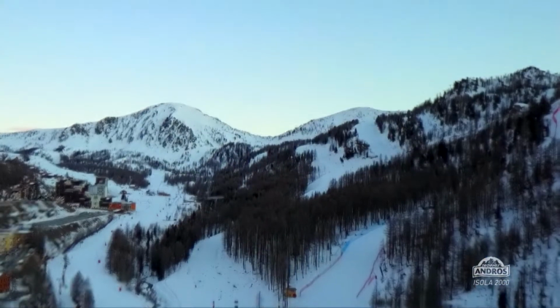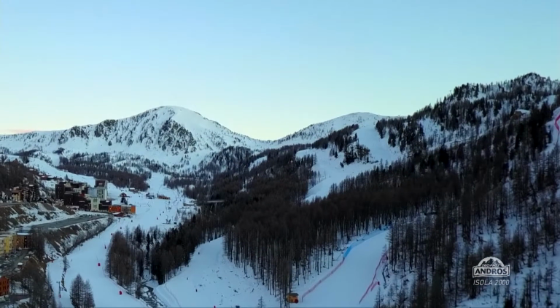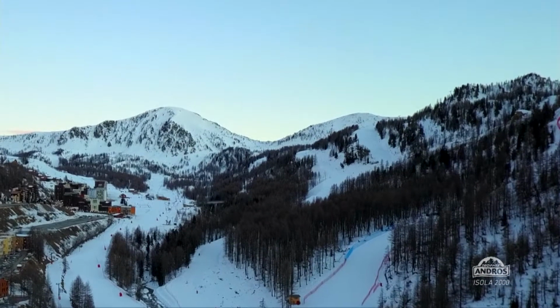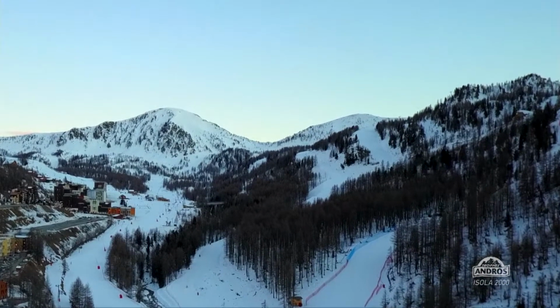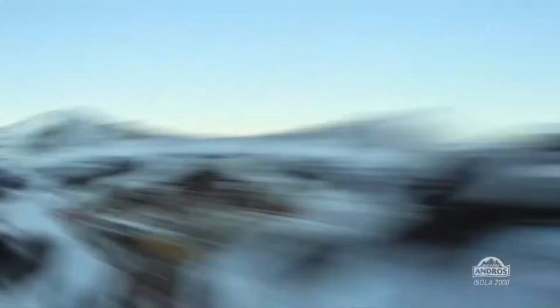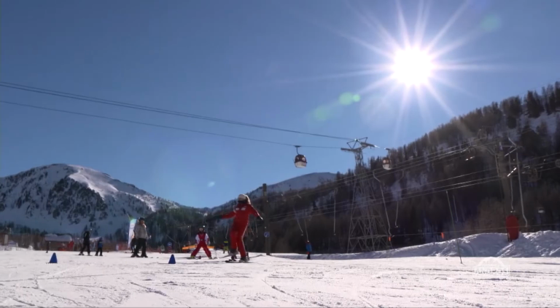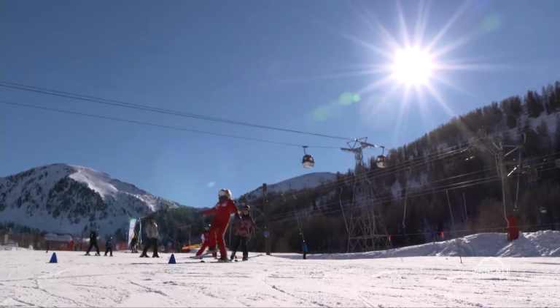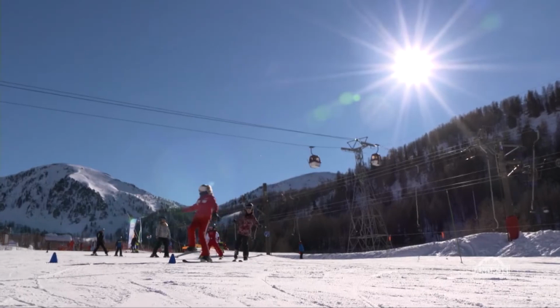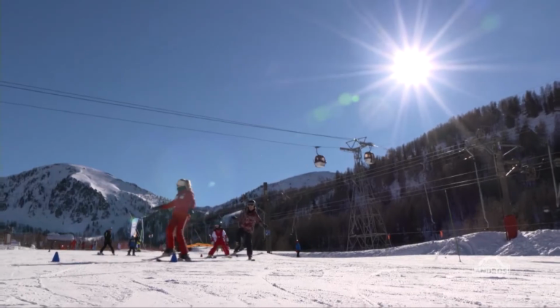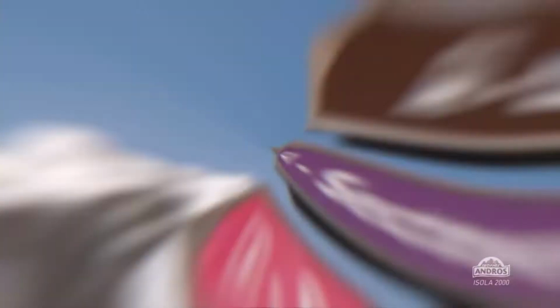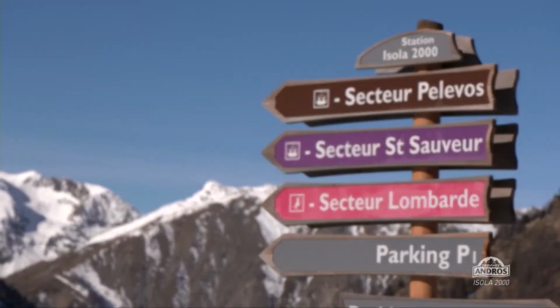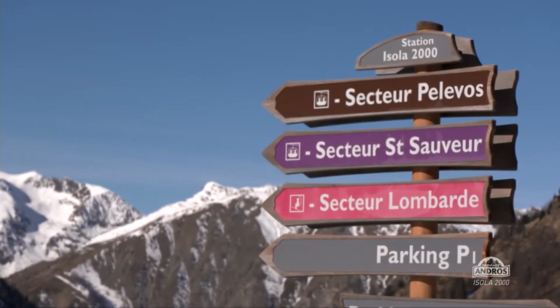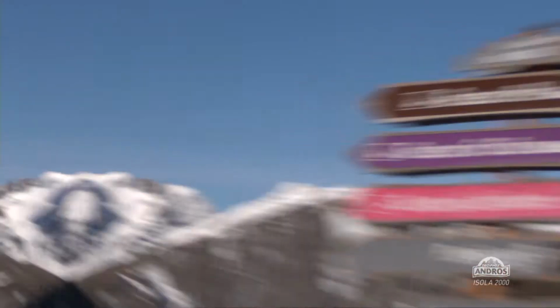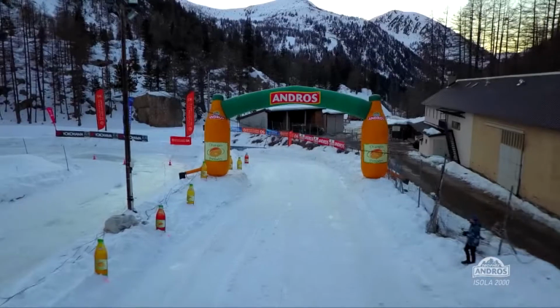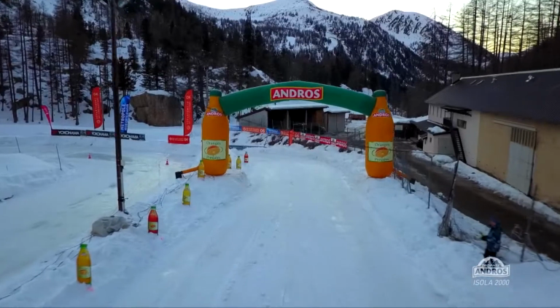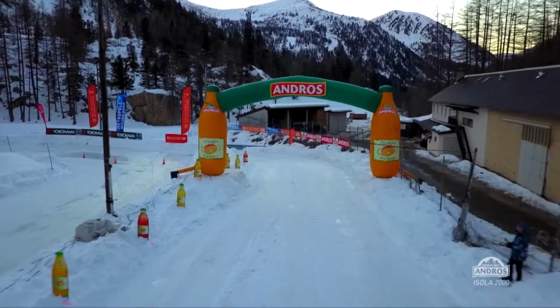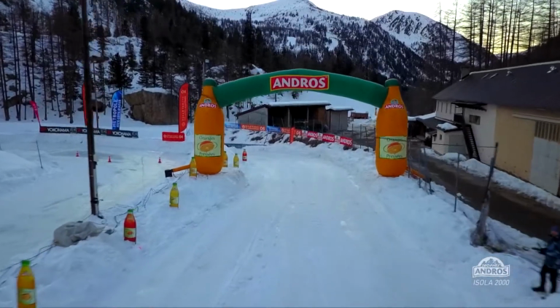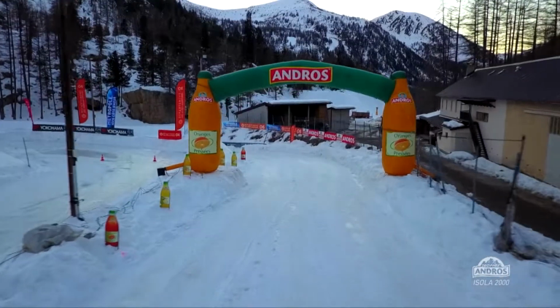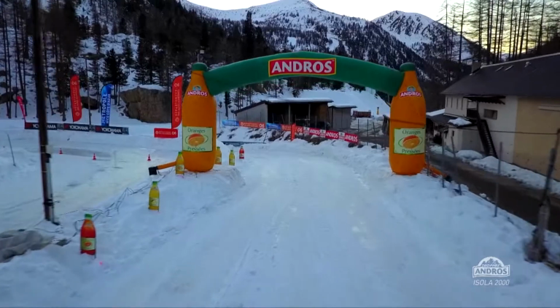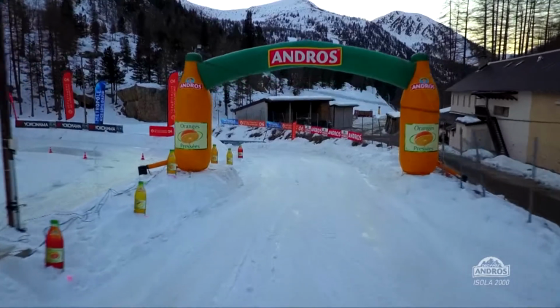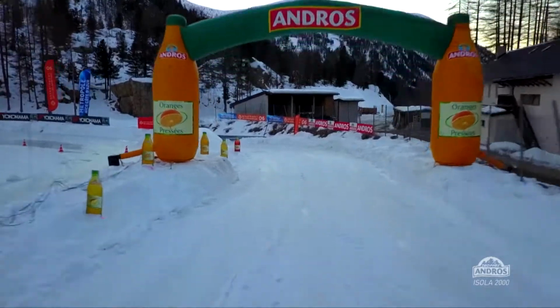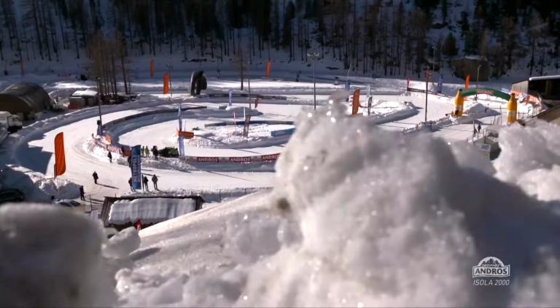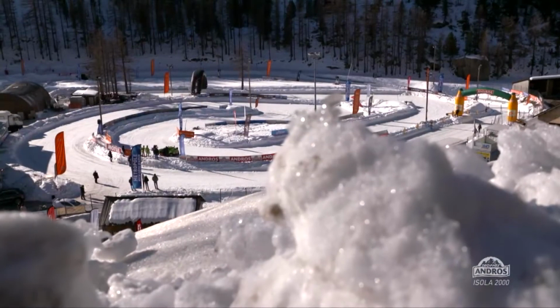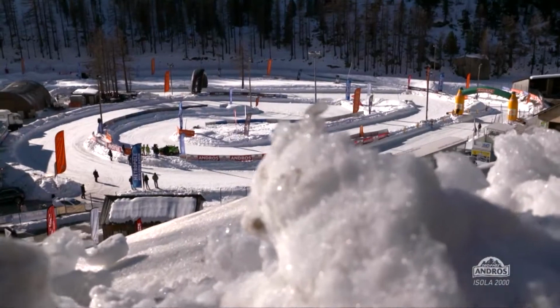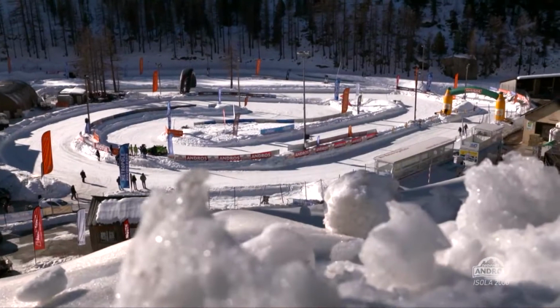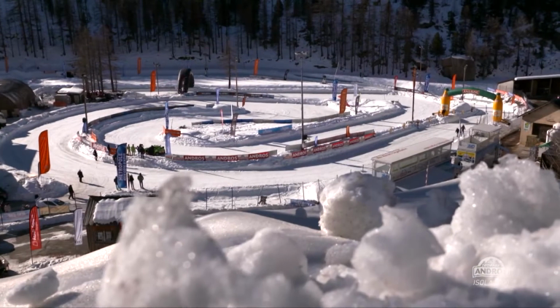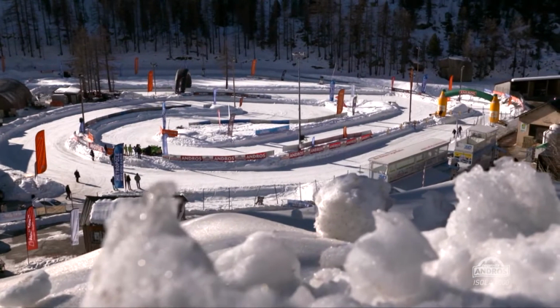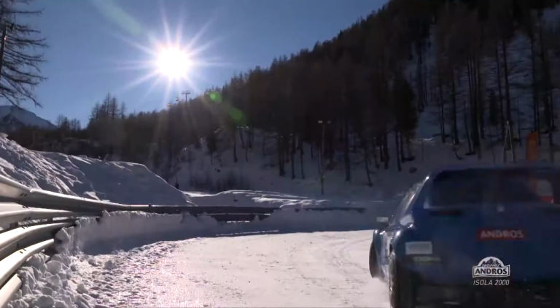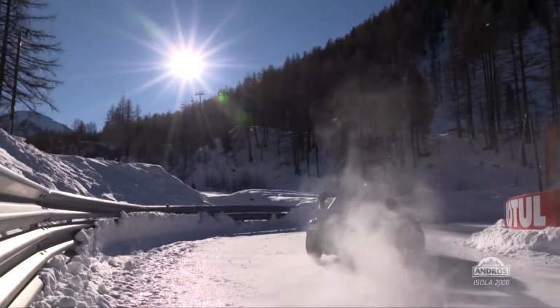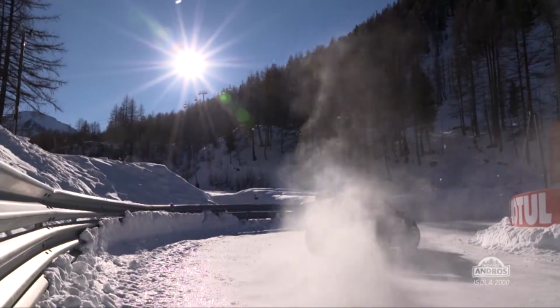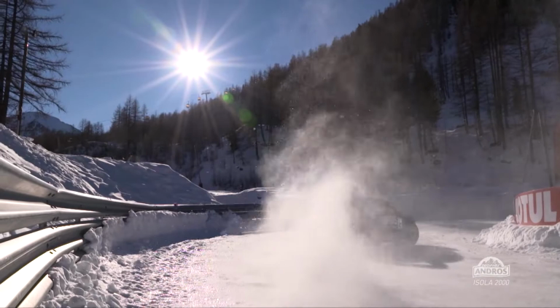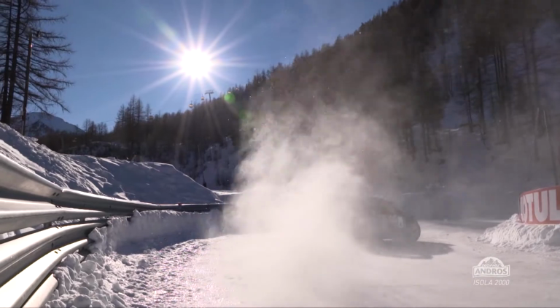Hello and welcome to round three of the Andros Trophy. We're in Isola 2000, high in the Alpes-Maritimes of France, about 90 minutes north of Nice. Icy and cold conditions make it perfect for racing.